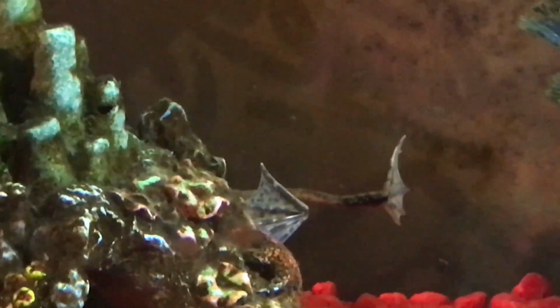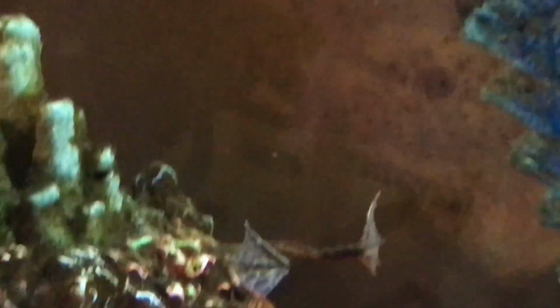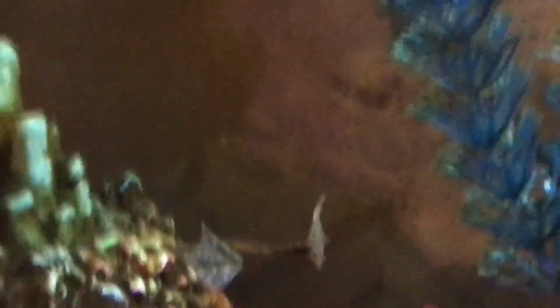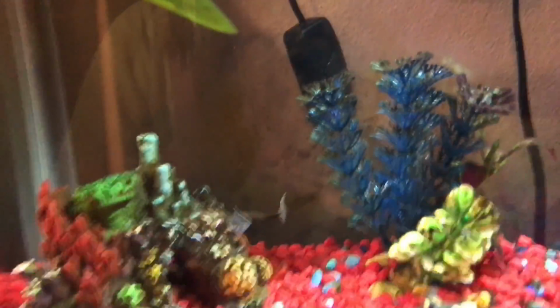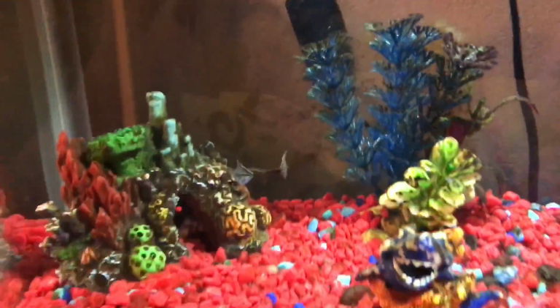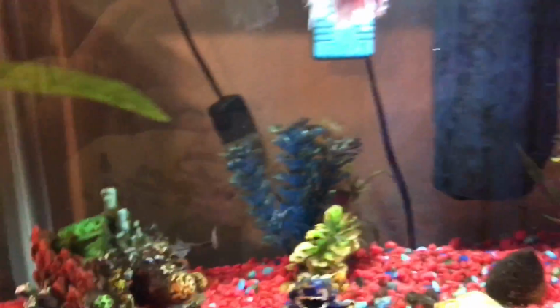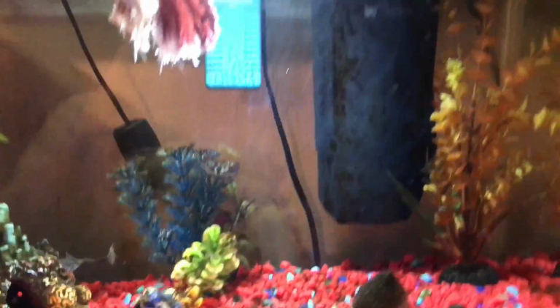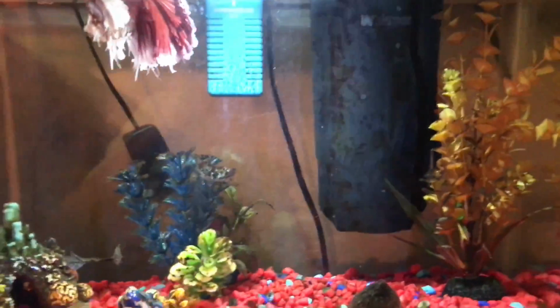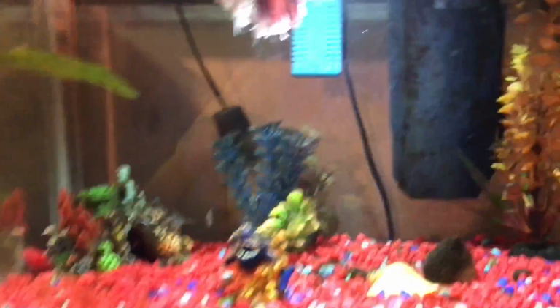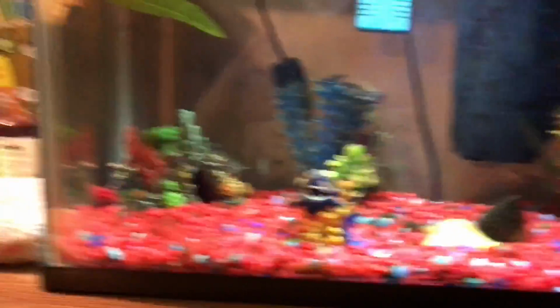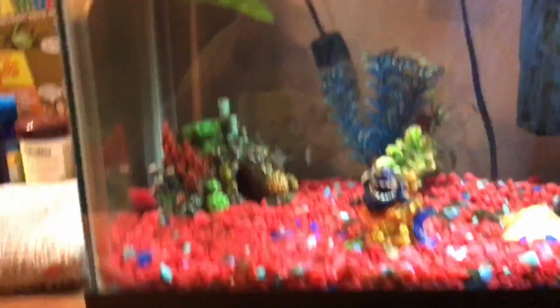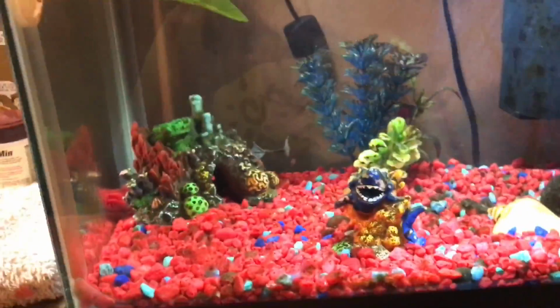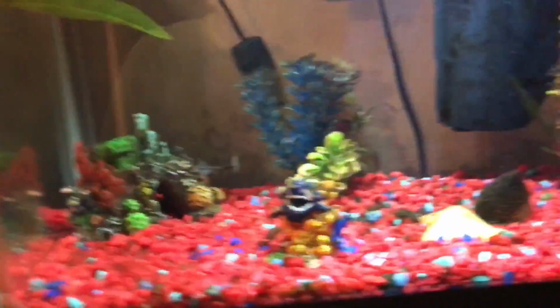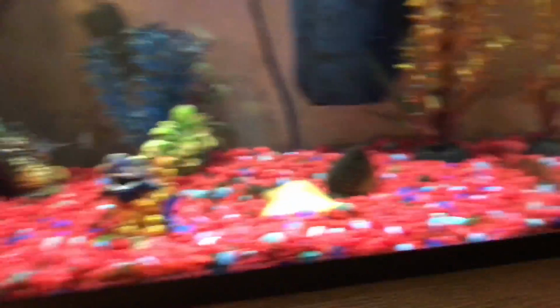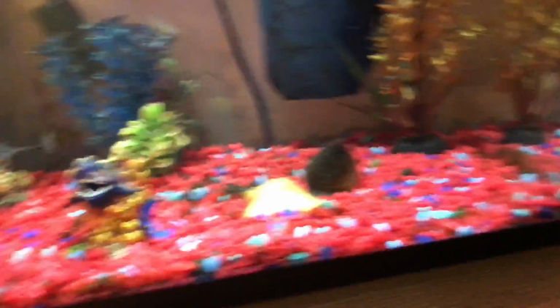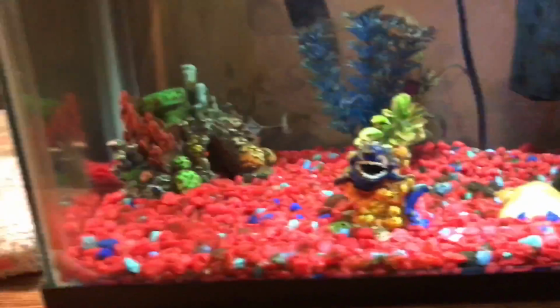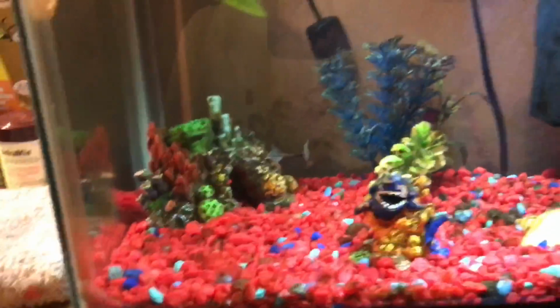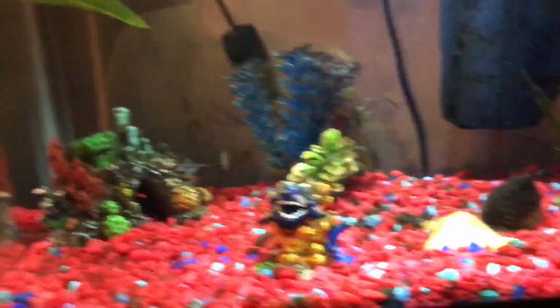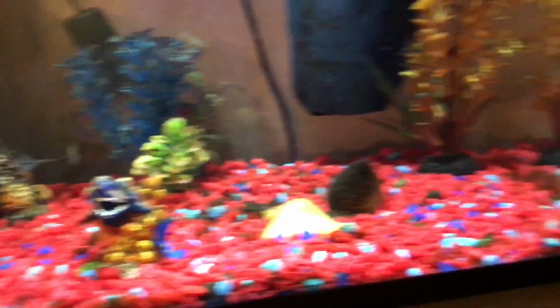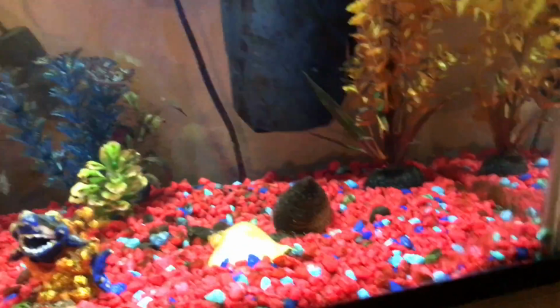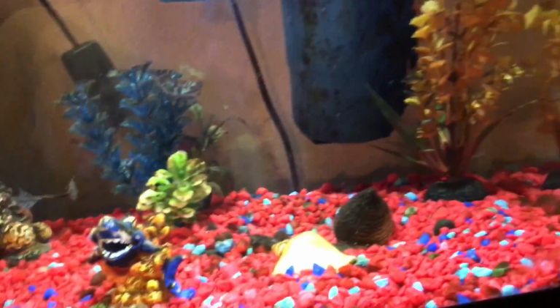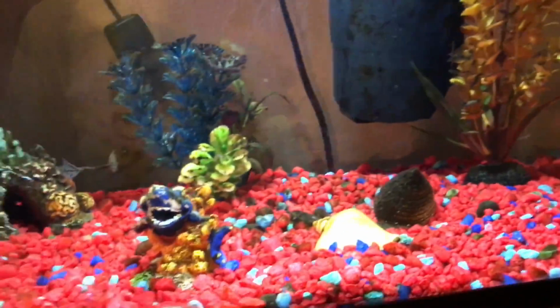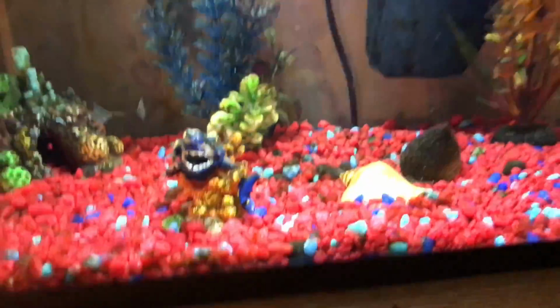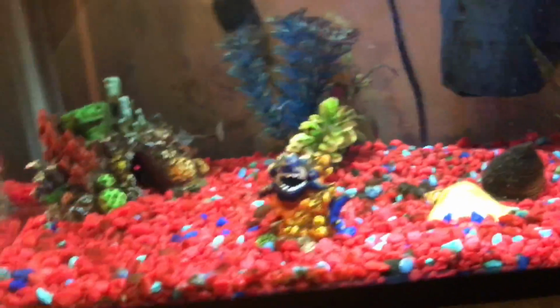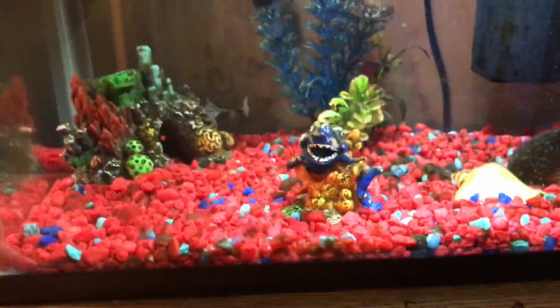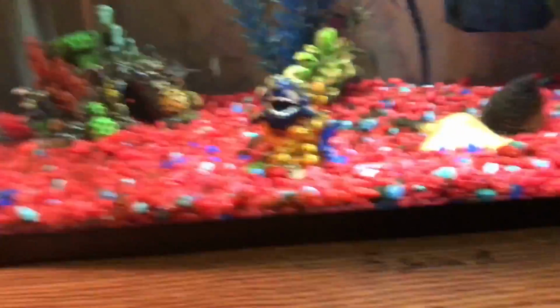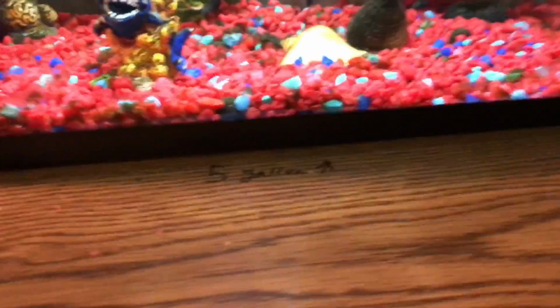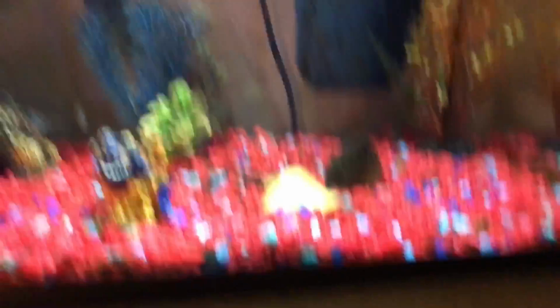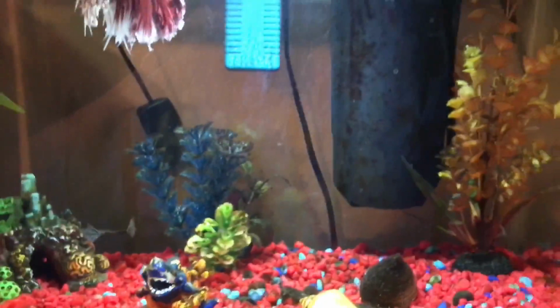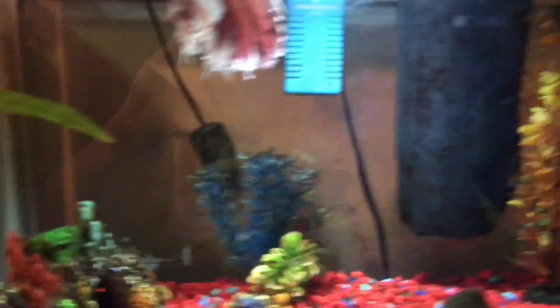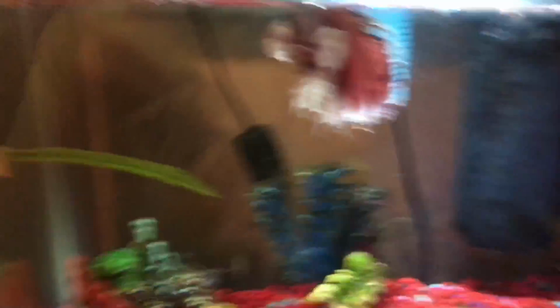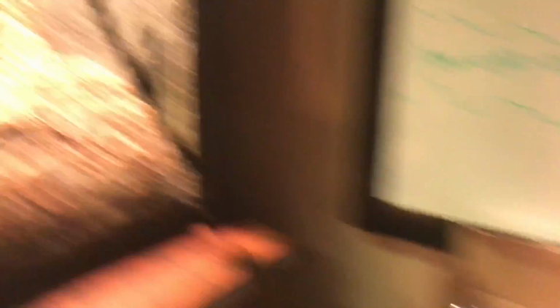This fish tank's doing good. I know it's looking dirty — that's just because of all the algae in it. I scrub it occasionally, not all the time.